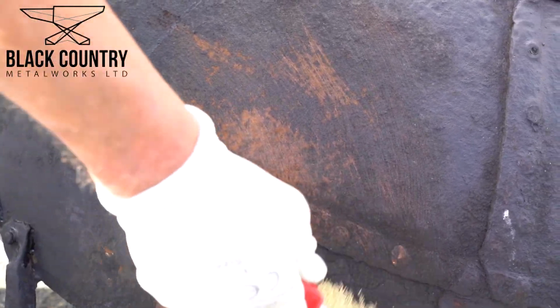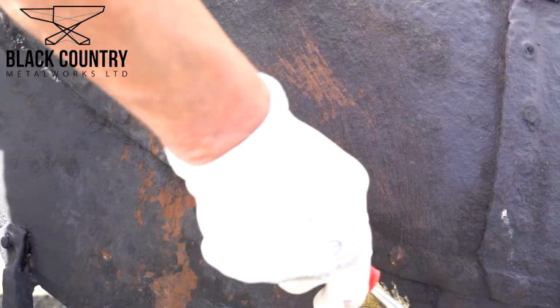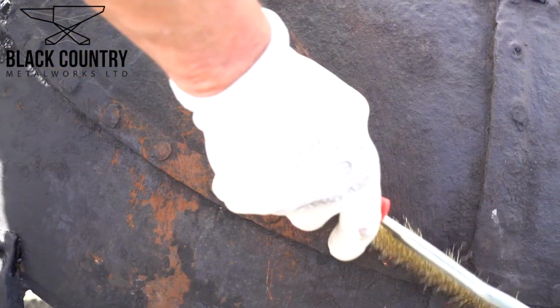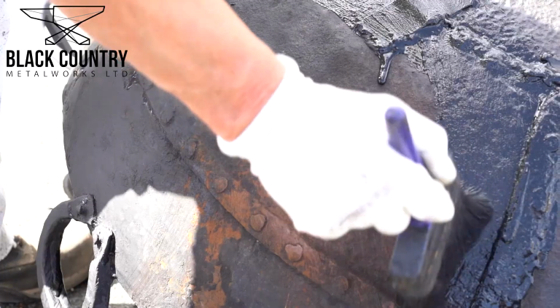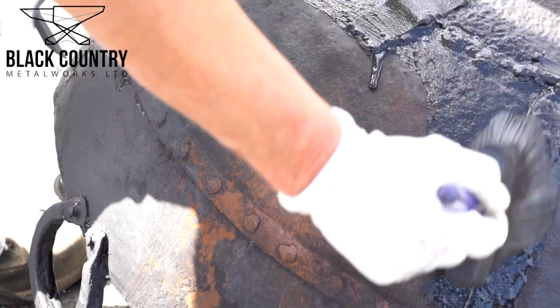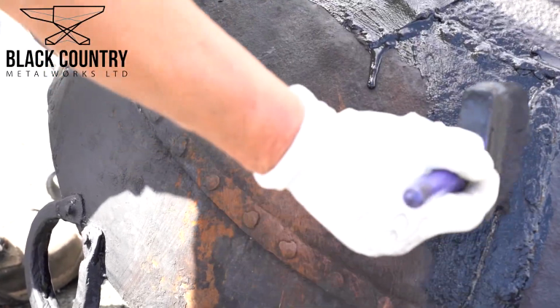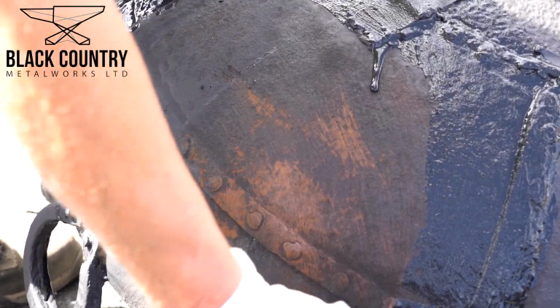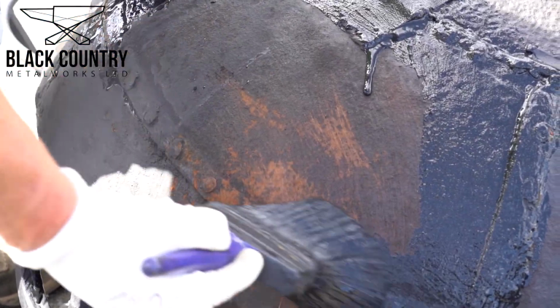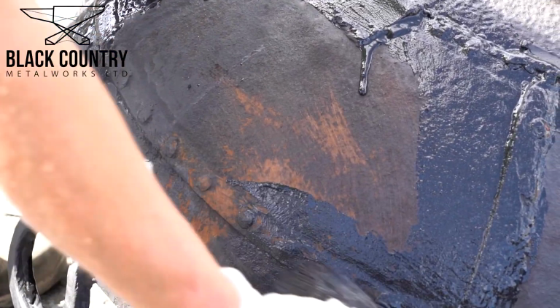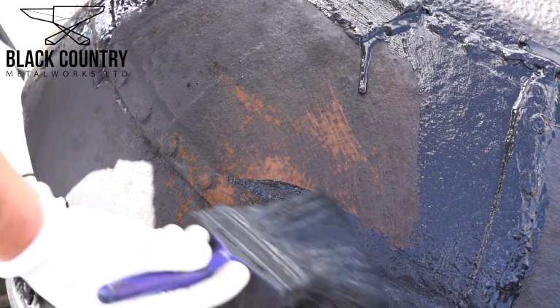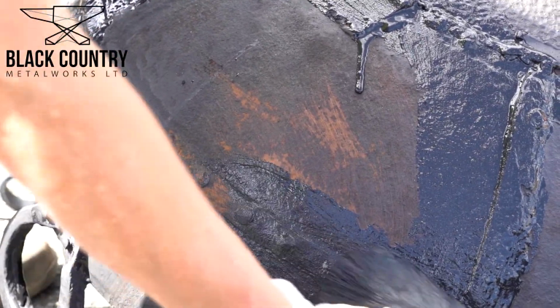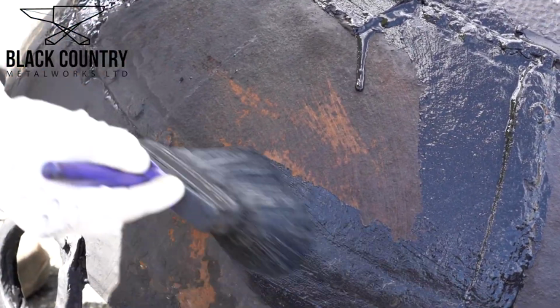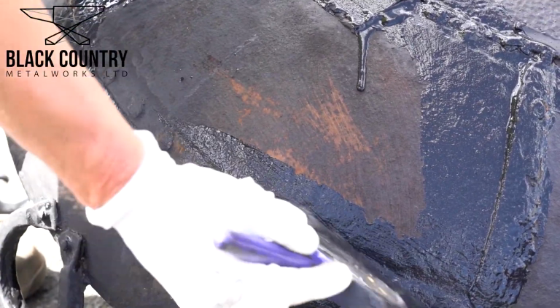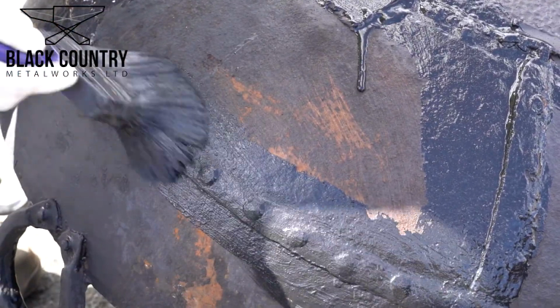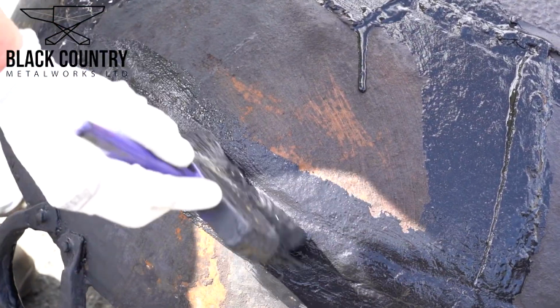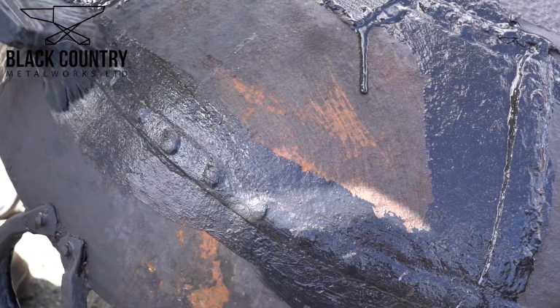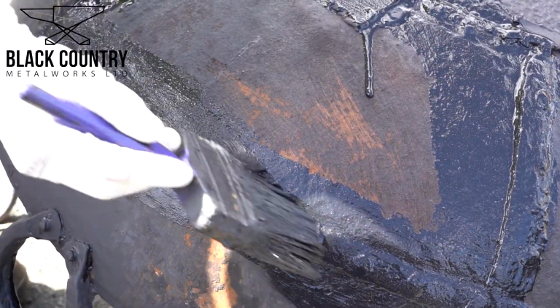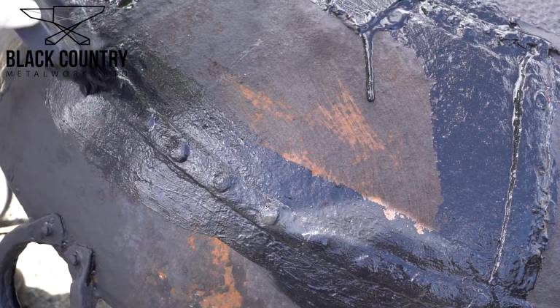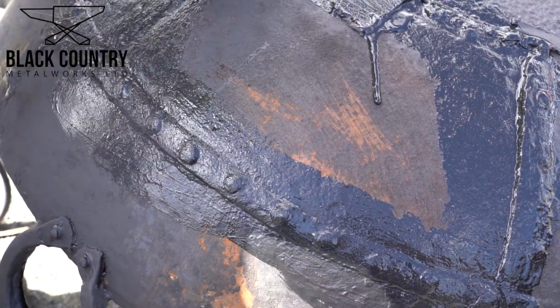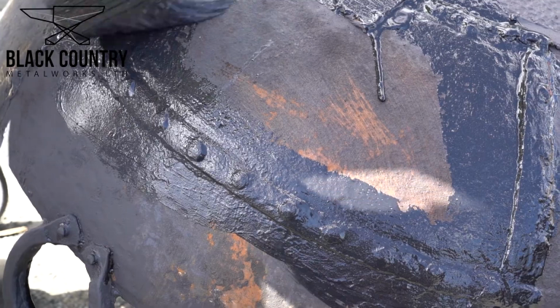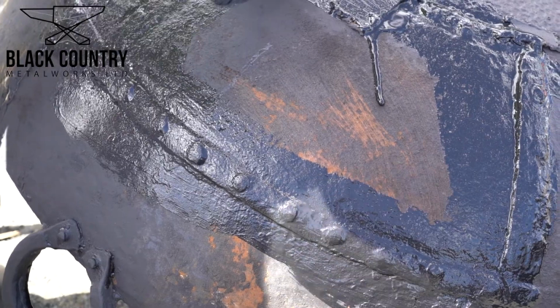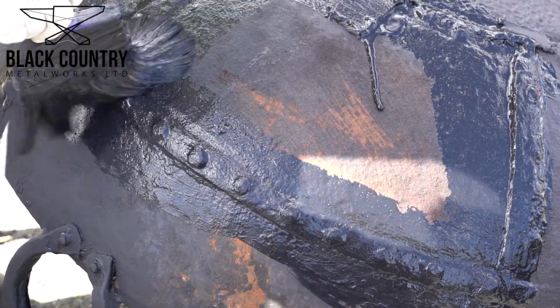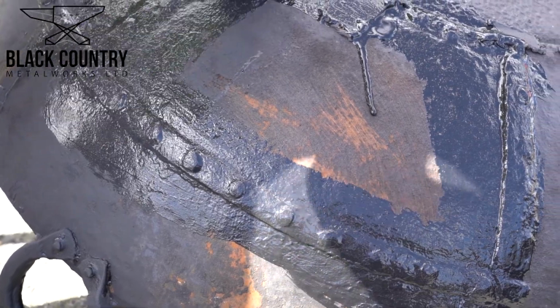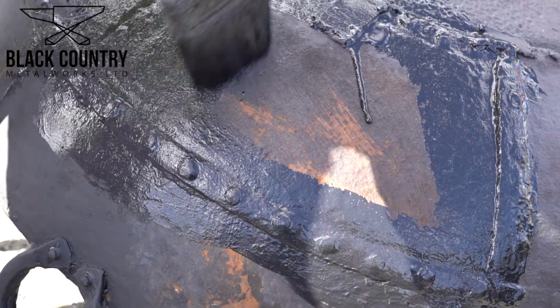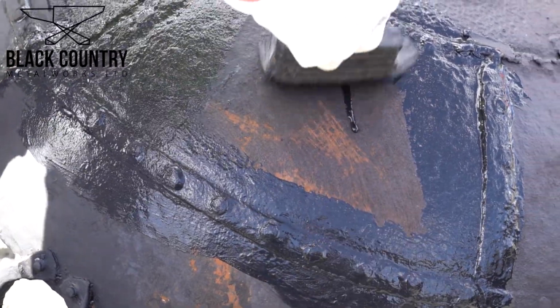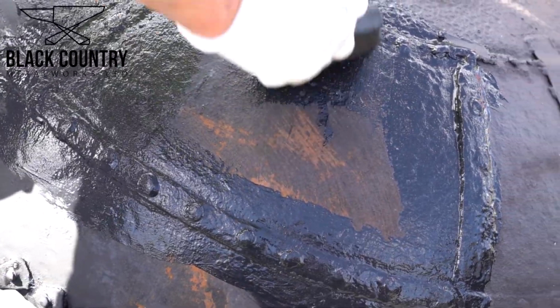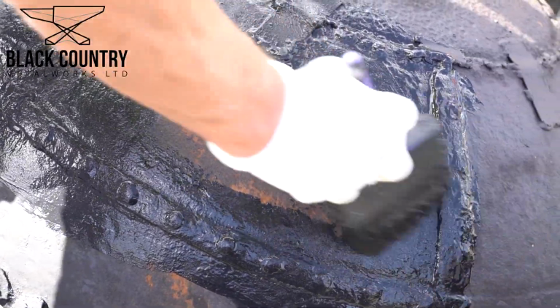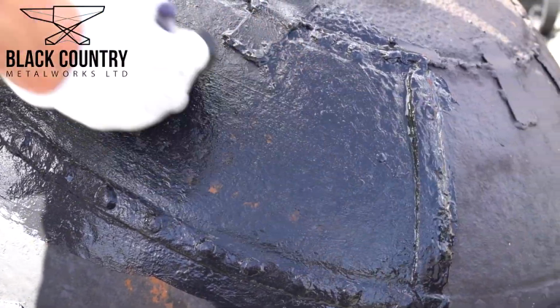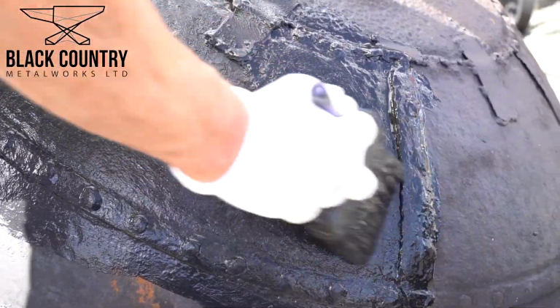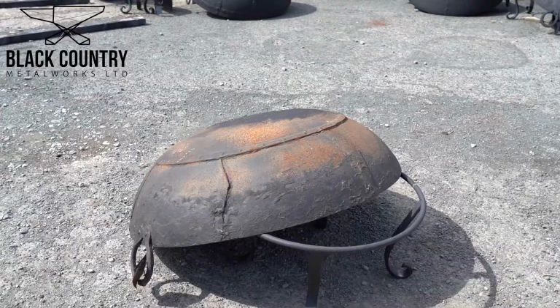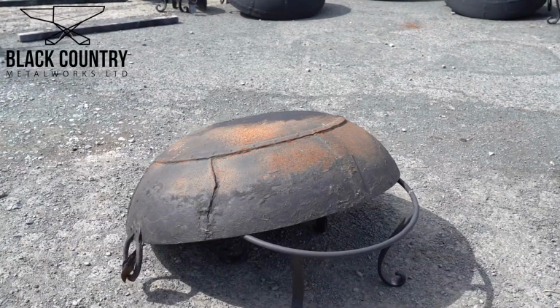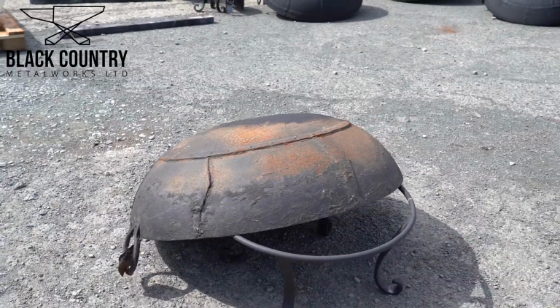The next step is to apply a thin layer of outdoor metal paint. This enables the paint to seep into any cracks and crevices, just to make sure that everything's fully coated.